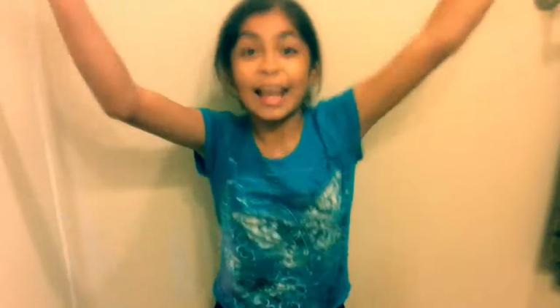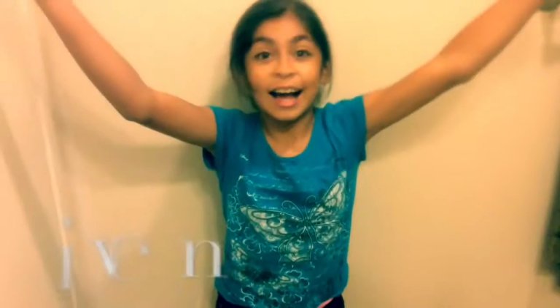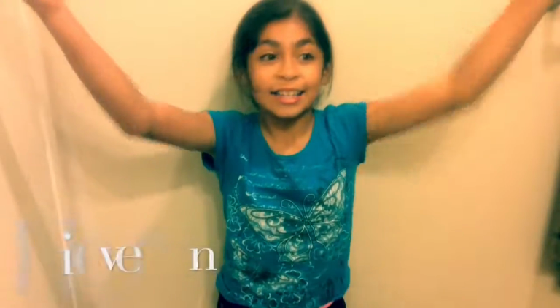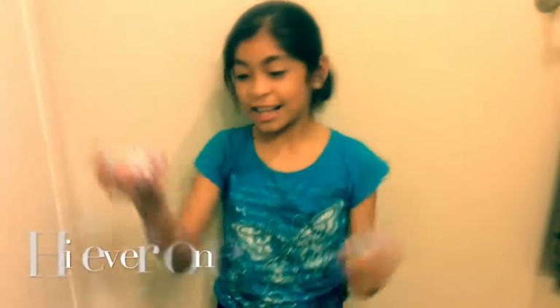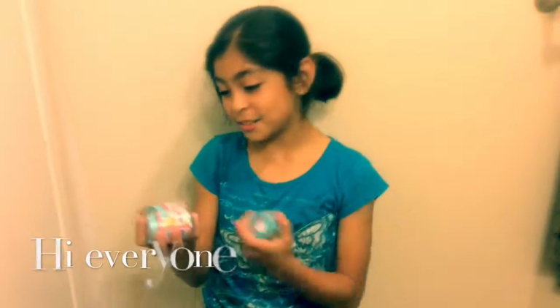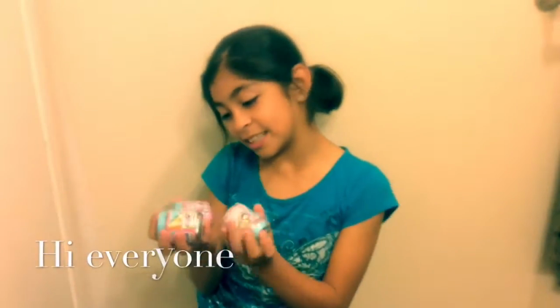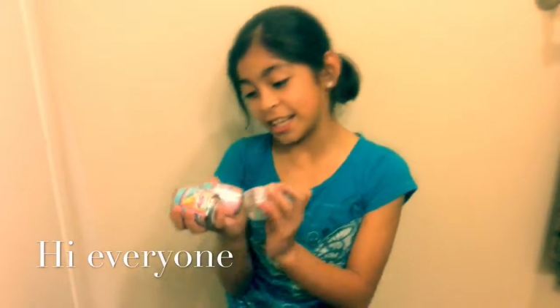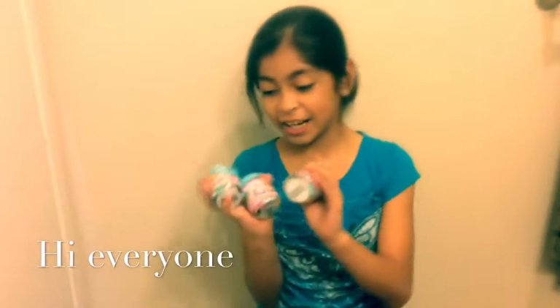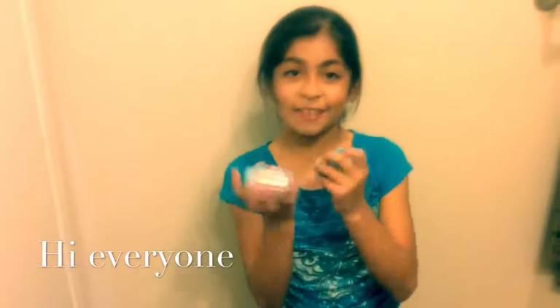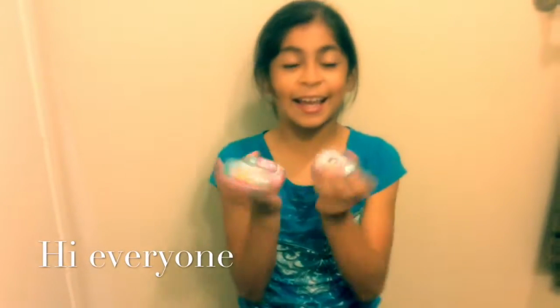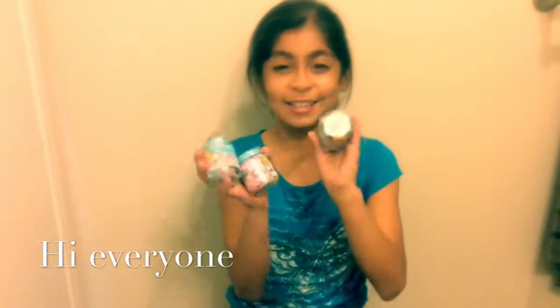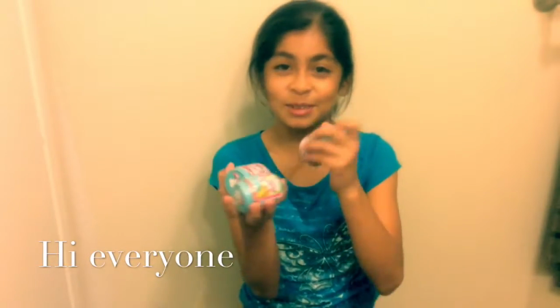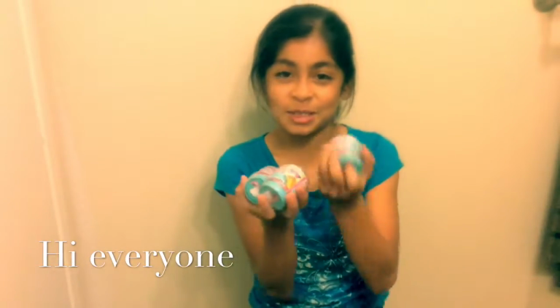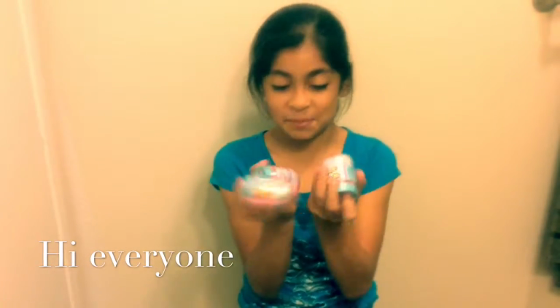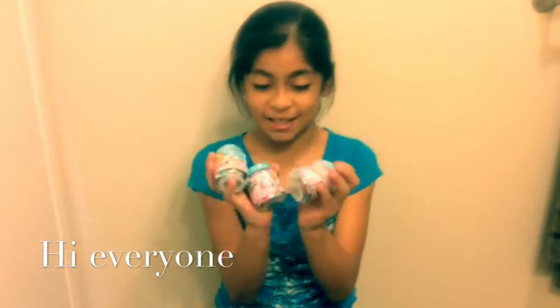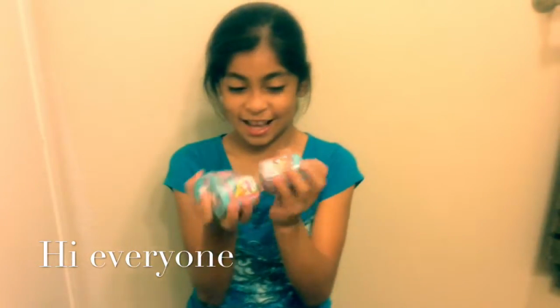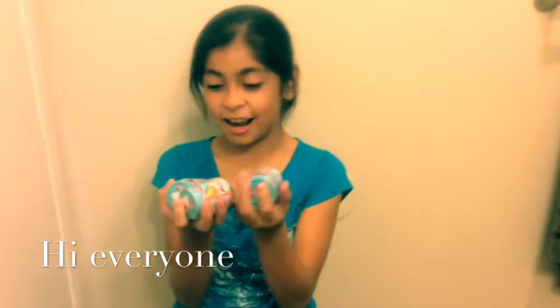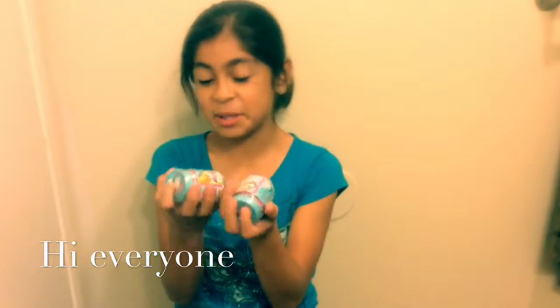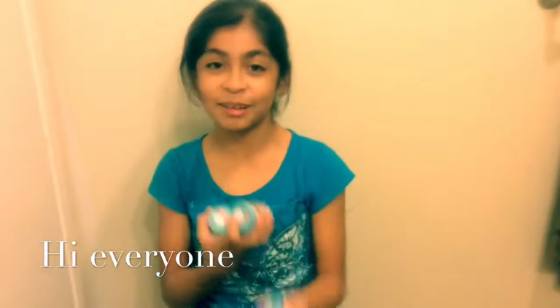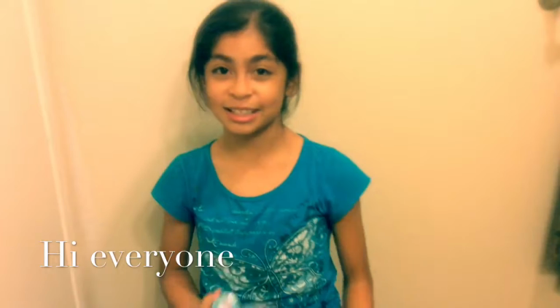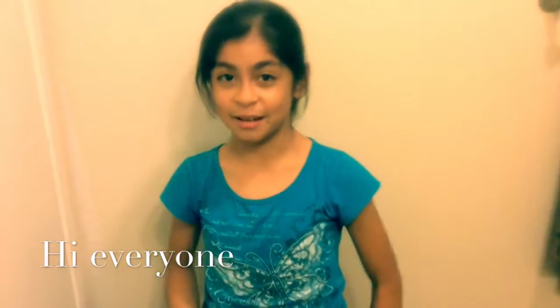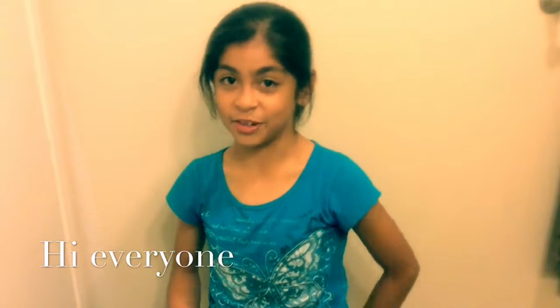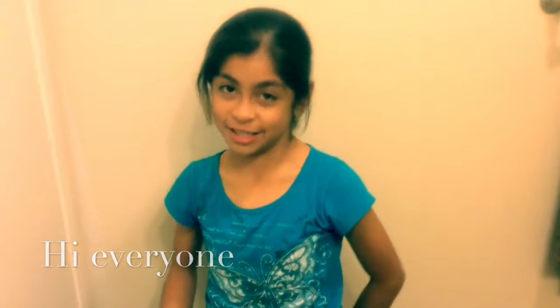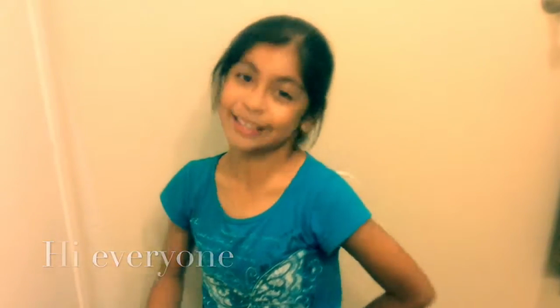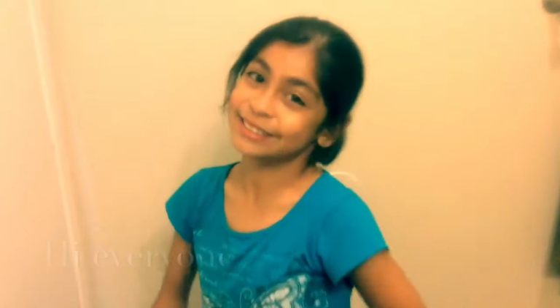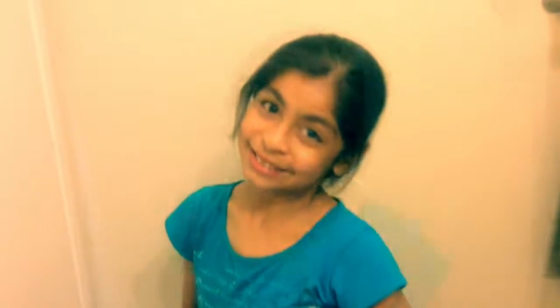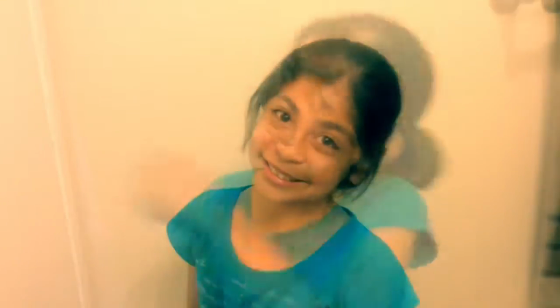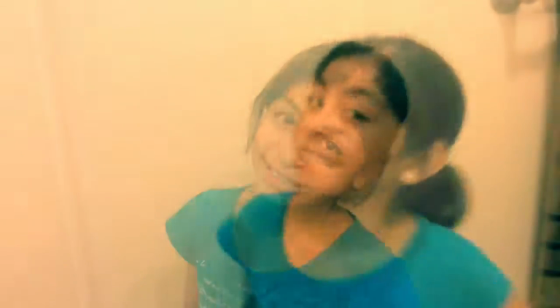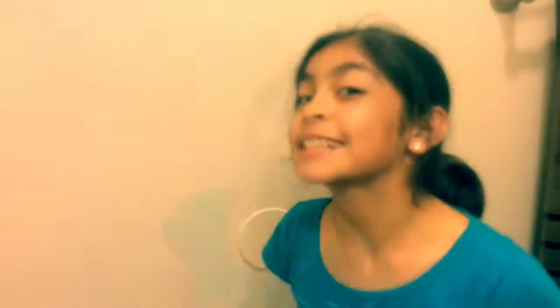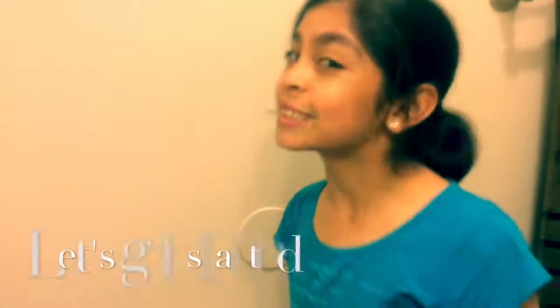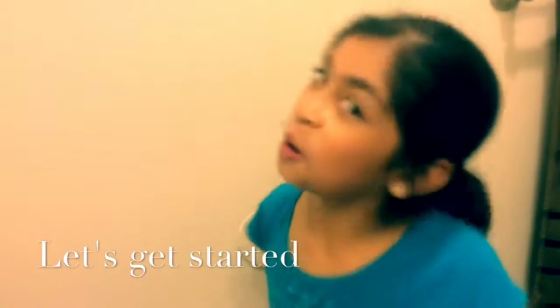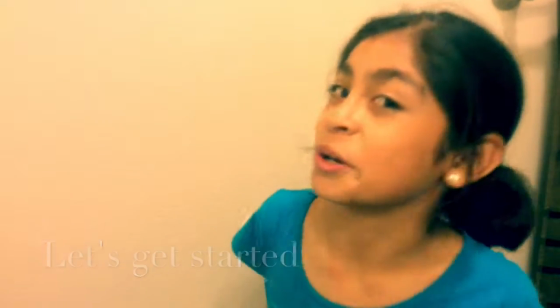Hi guys! As you can see here, I have my hands full of Shopkins, and I'll be unboxing them for you today. Let's get started!